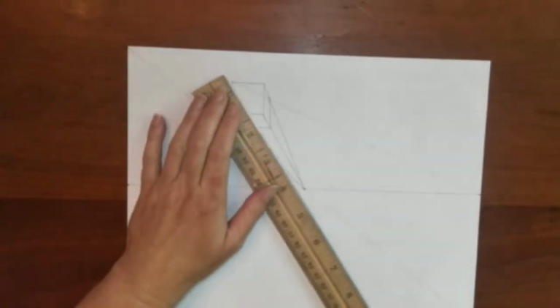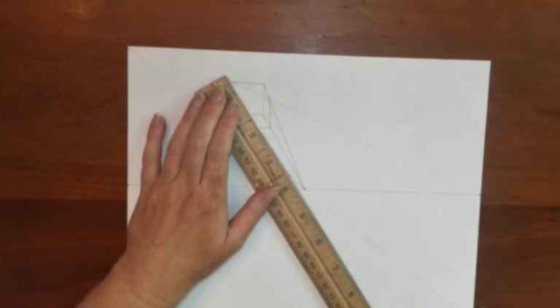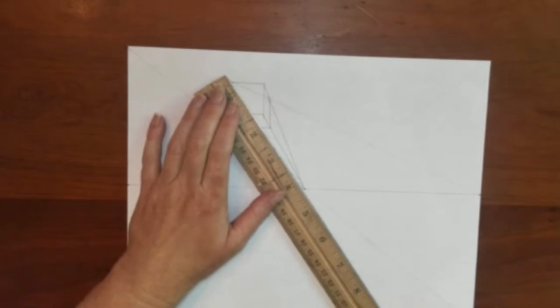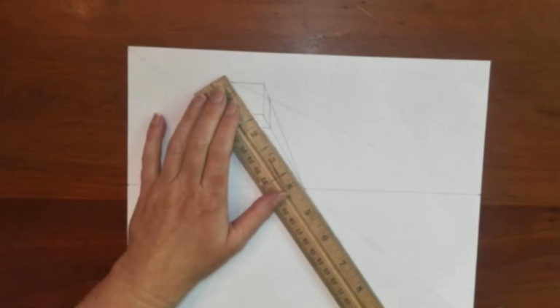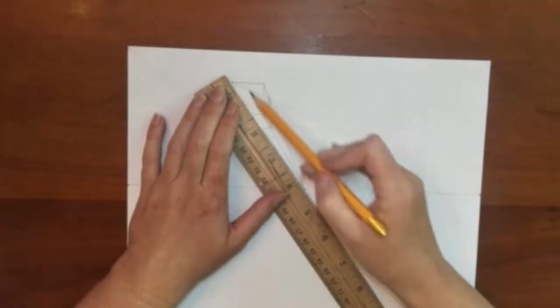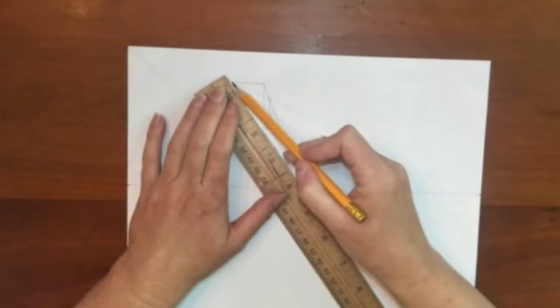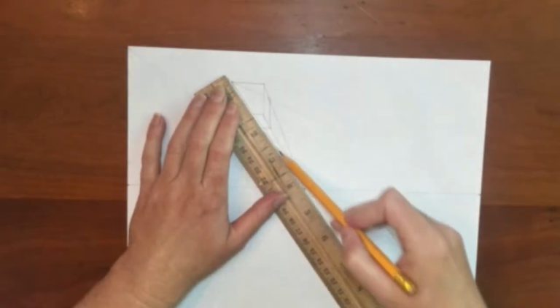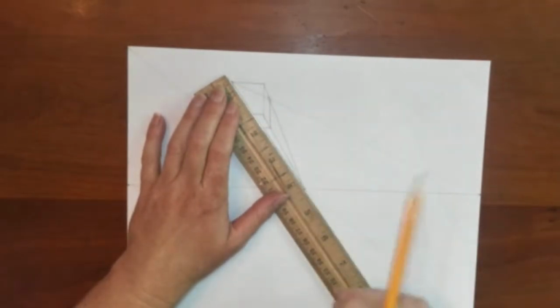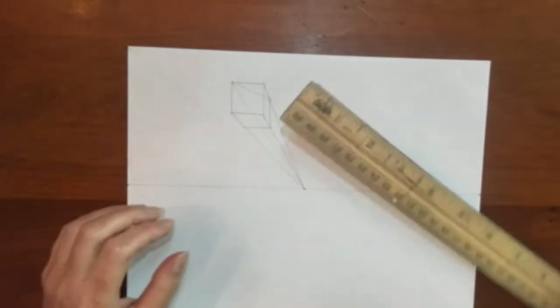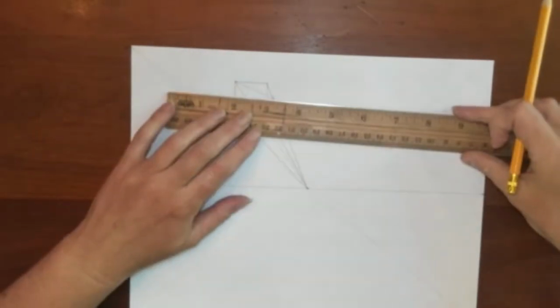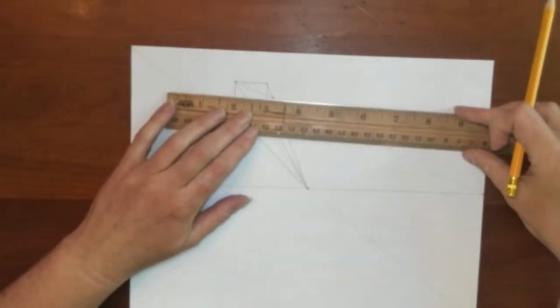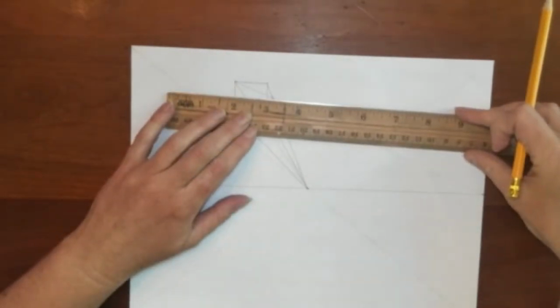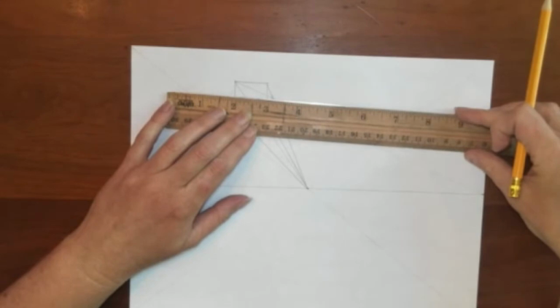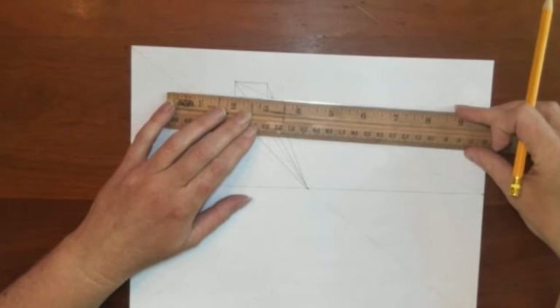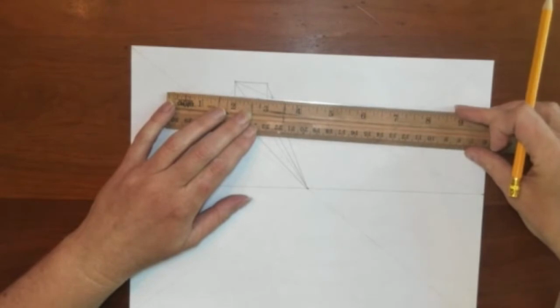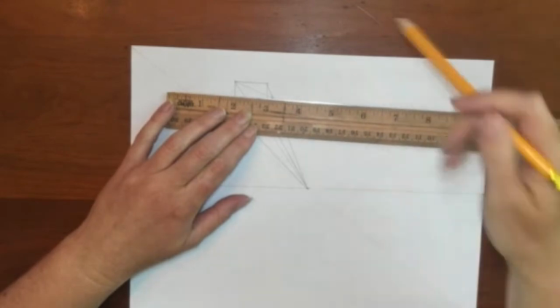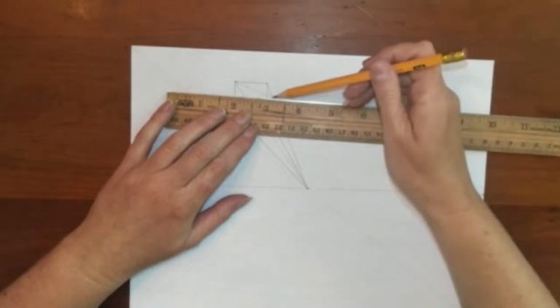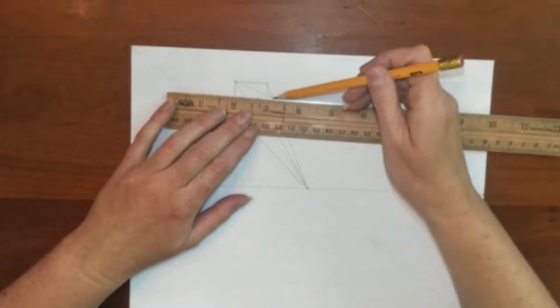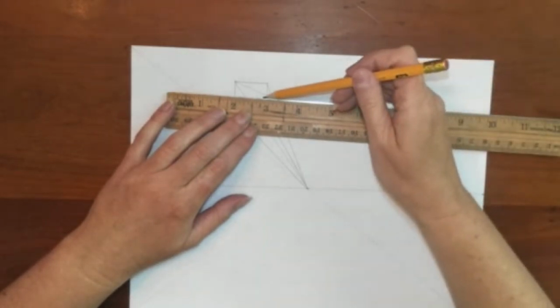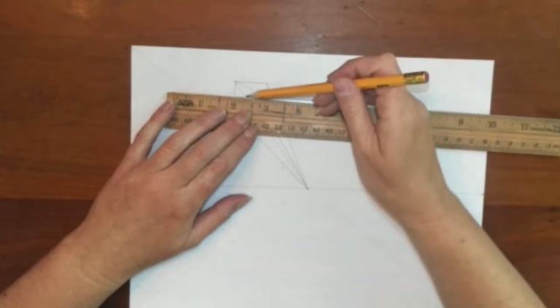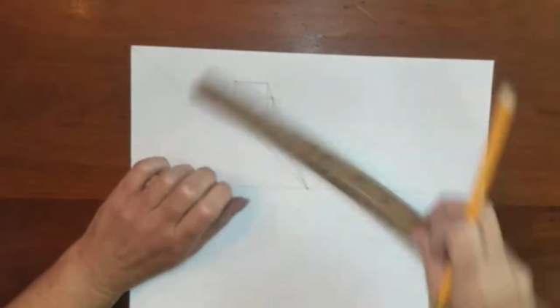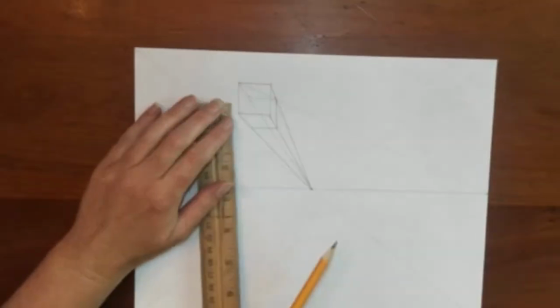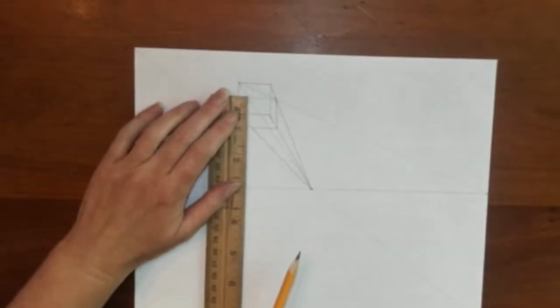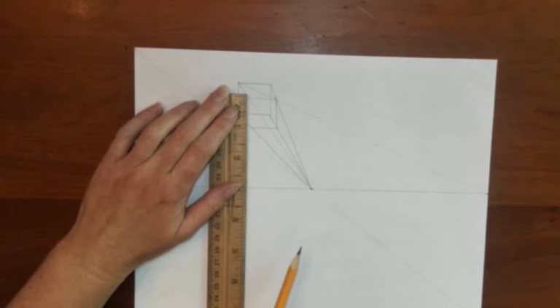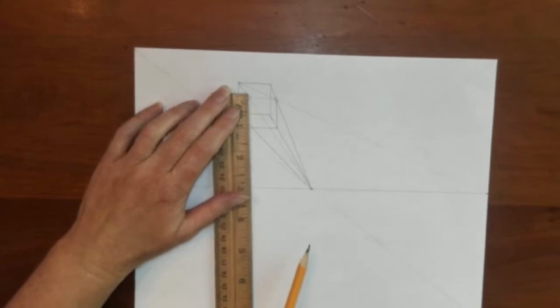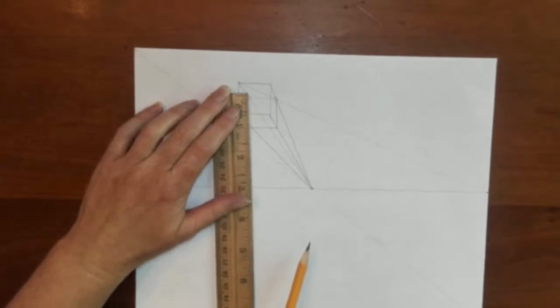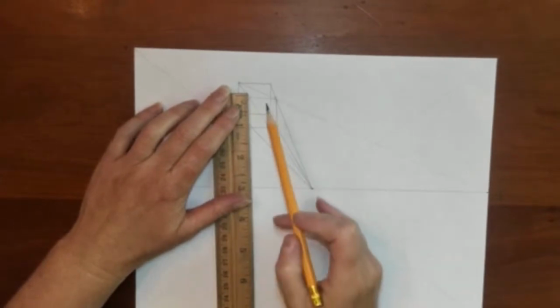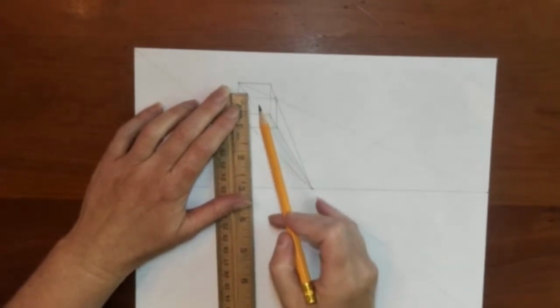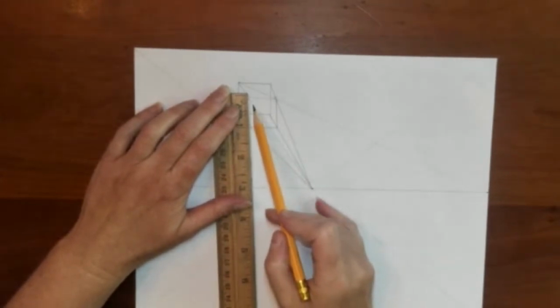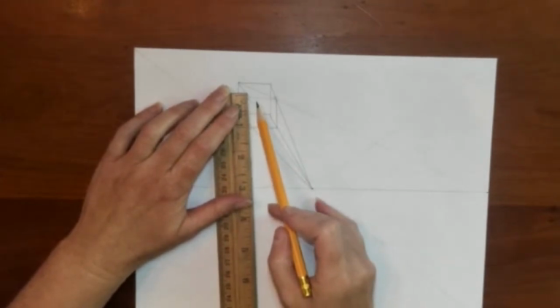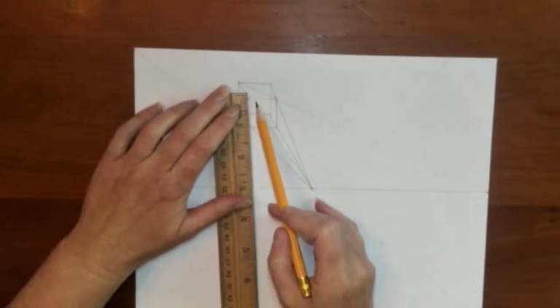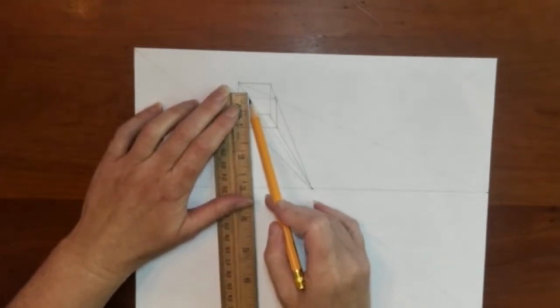Special vanishing points left and right are always equal distance from the central vanishing point, for one-point boxes. Now I am finishing the inside of this box by making all the connections.